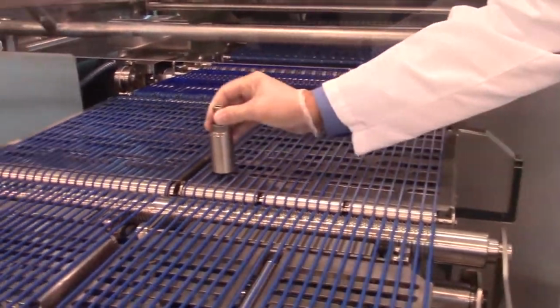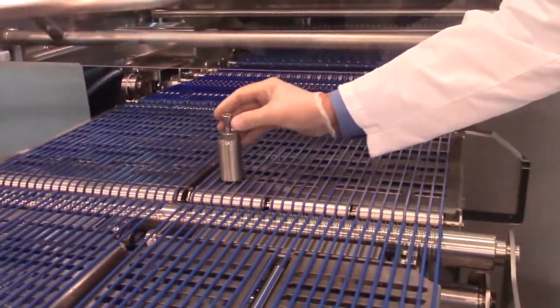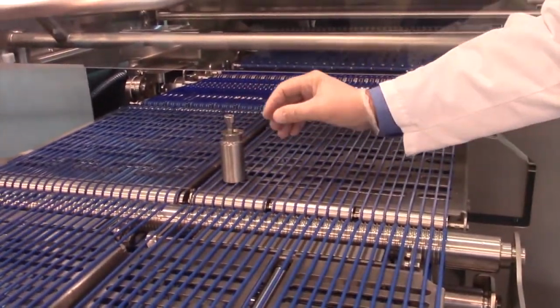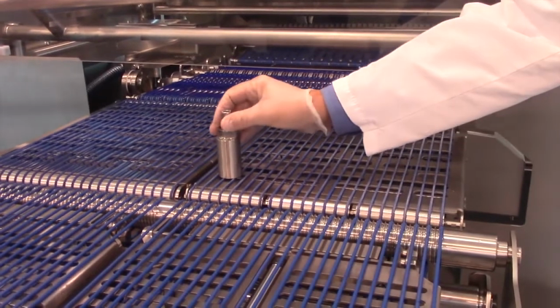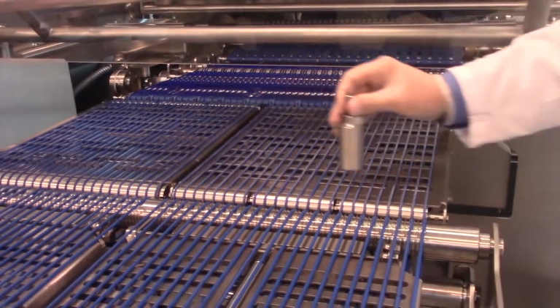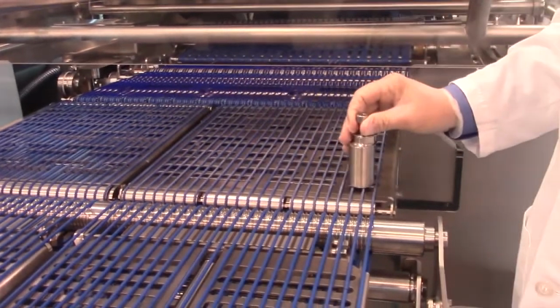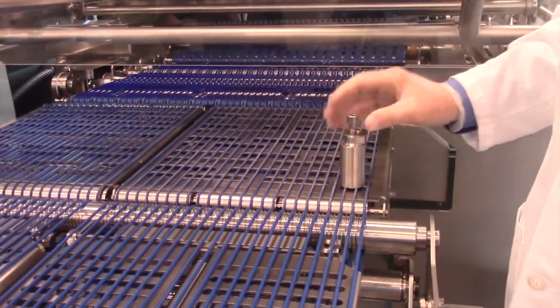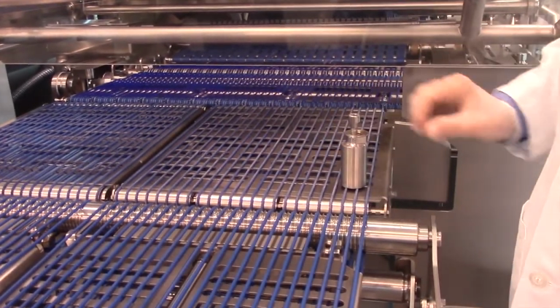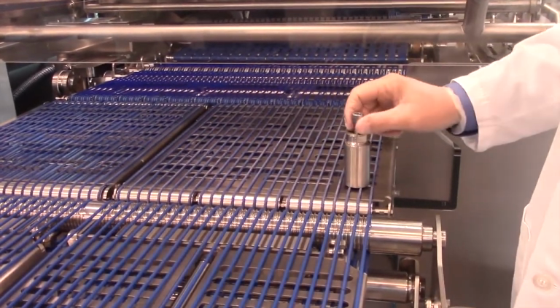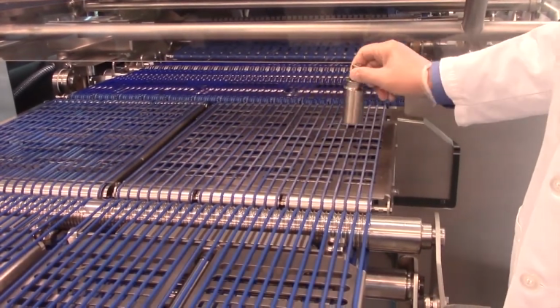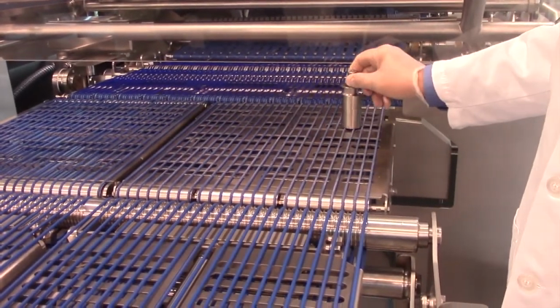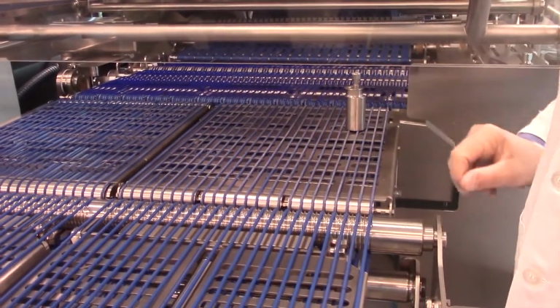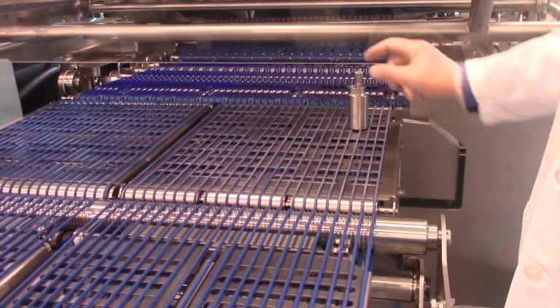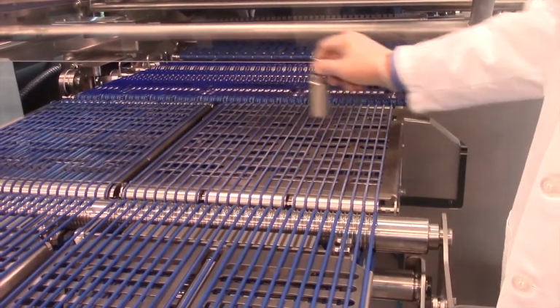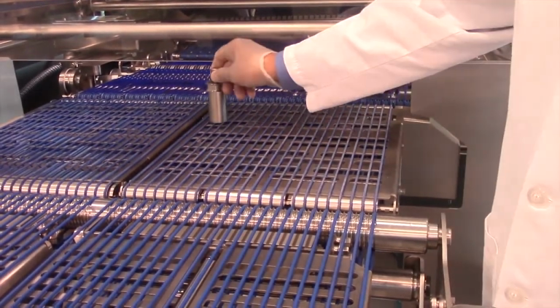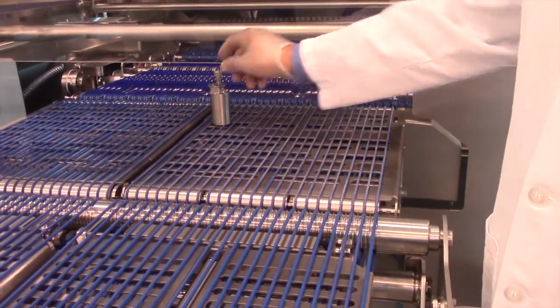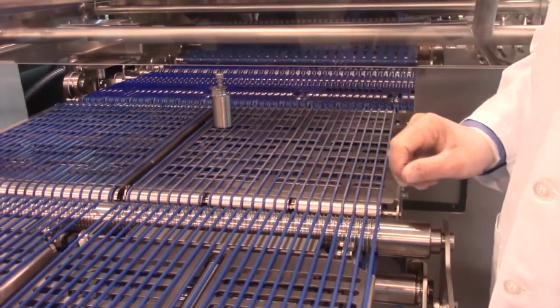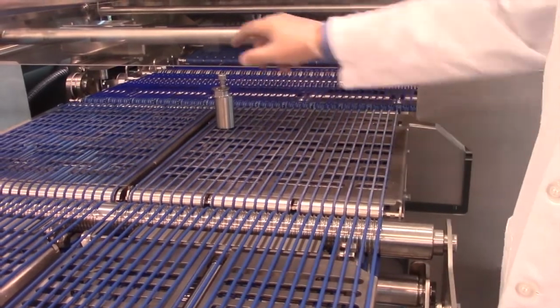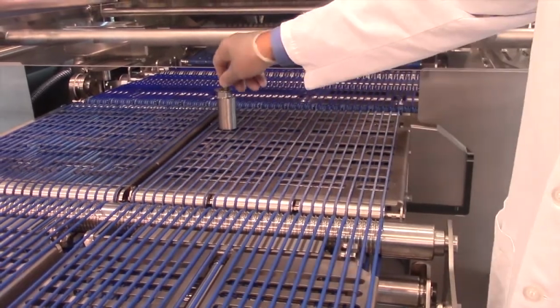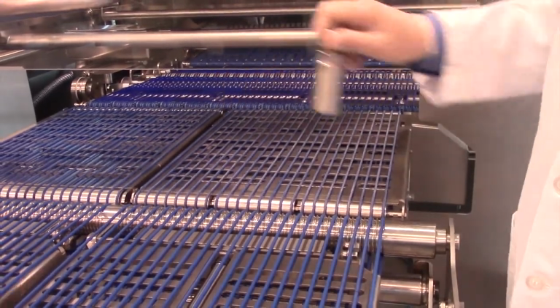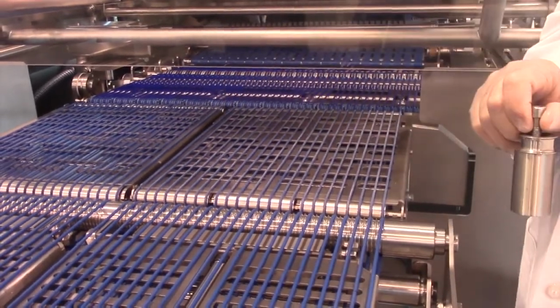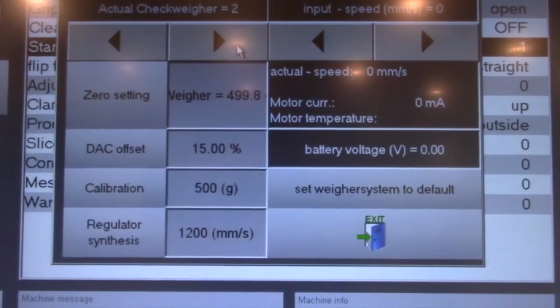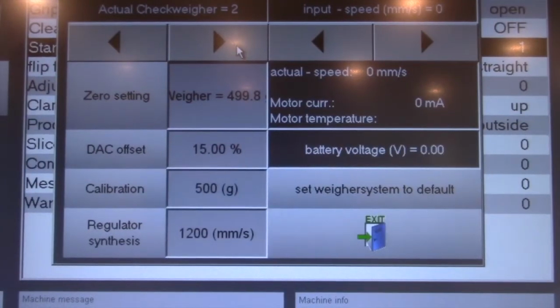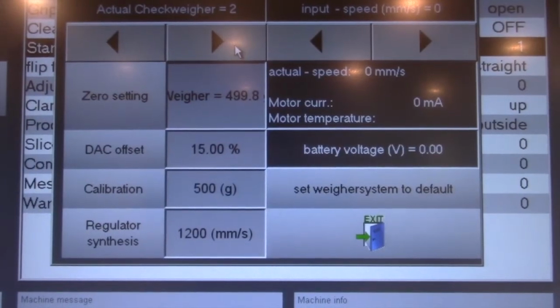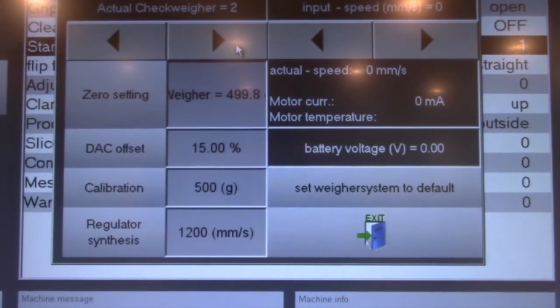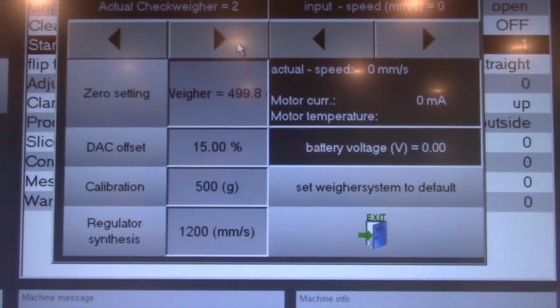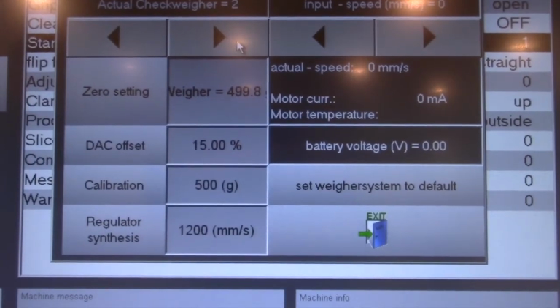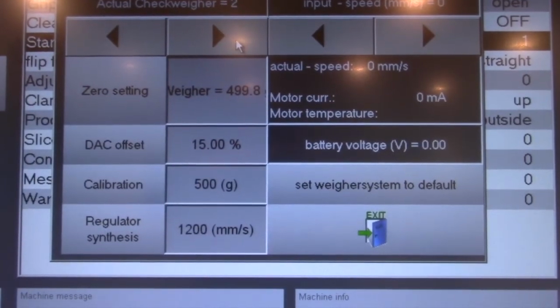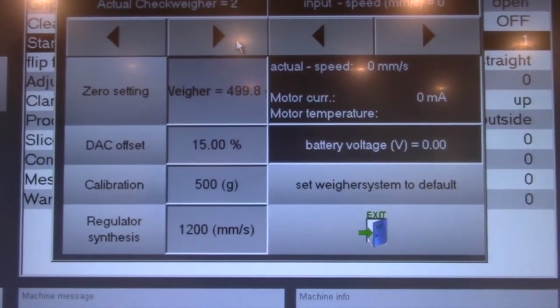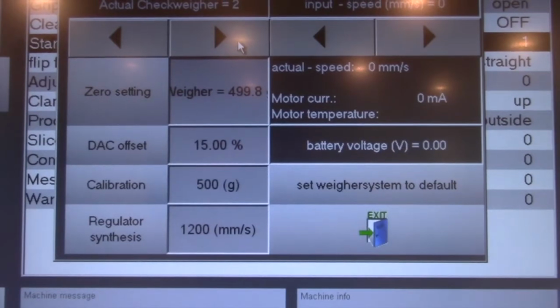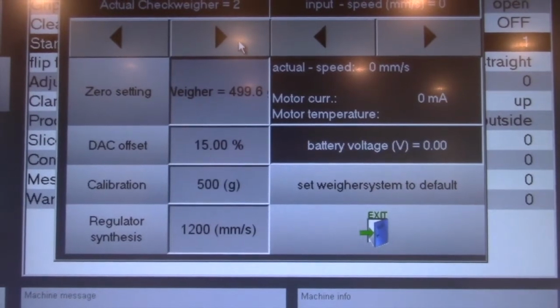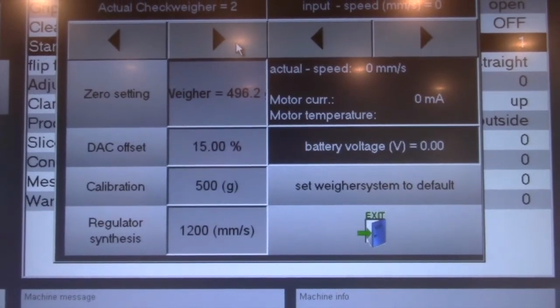Put your calibrated weight on the checkweigher table to verify the reading. Then take it off to verify that it goes back to zero.